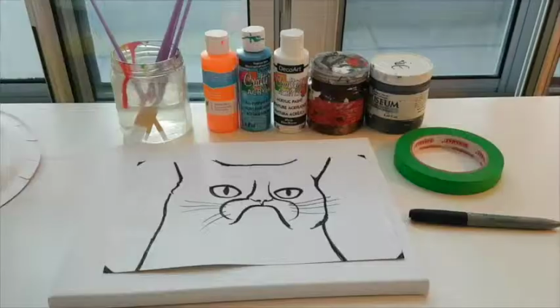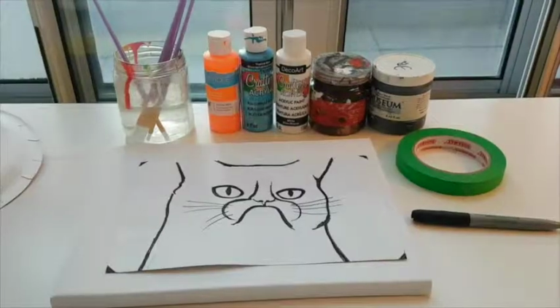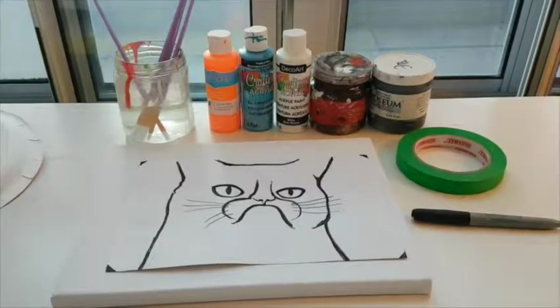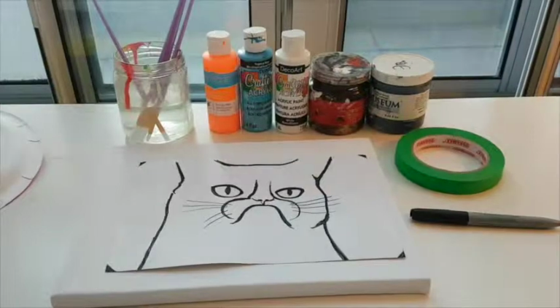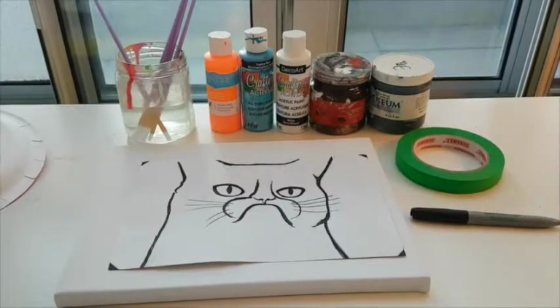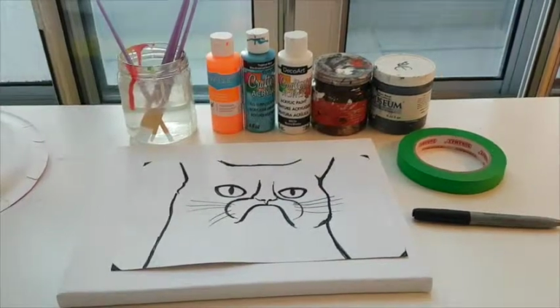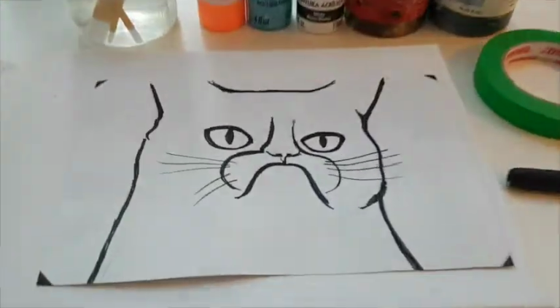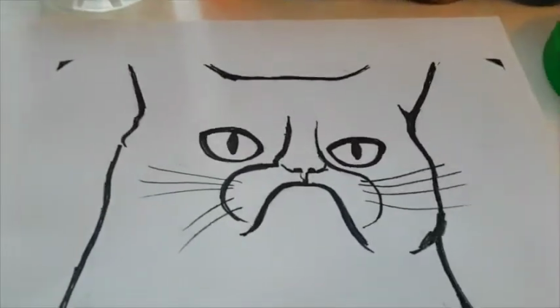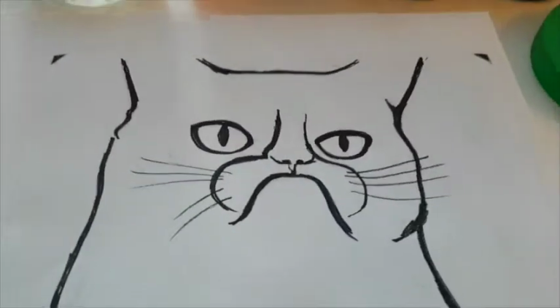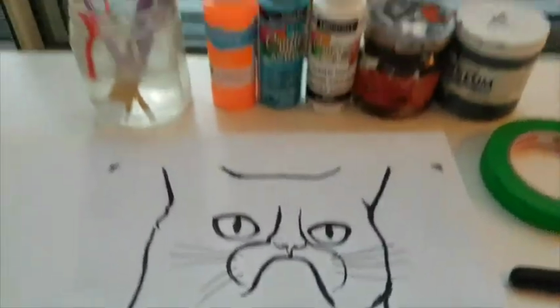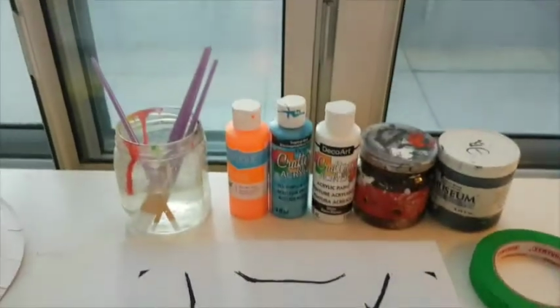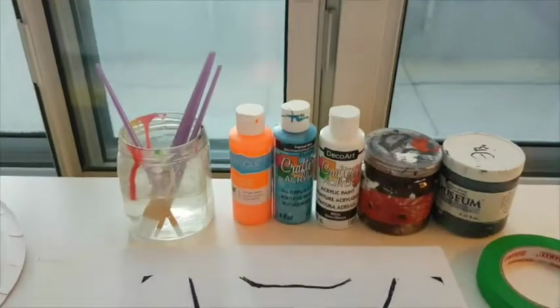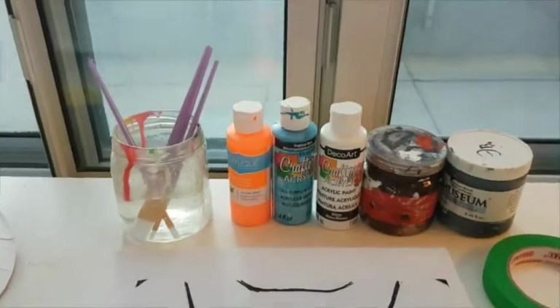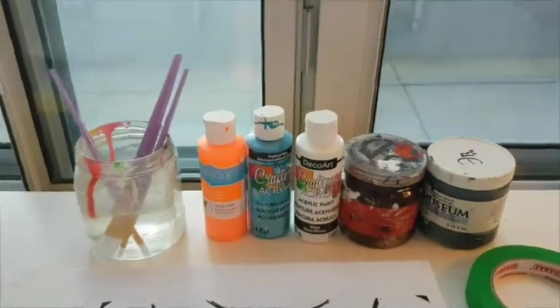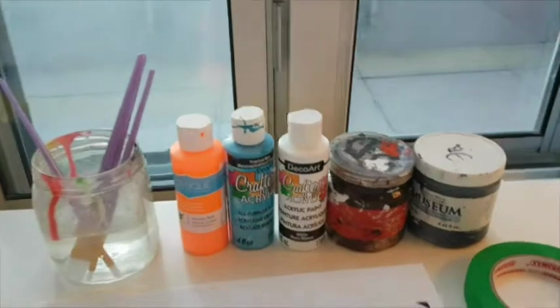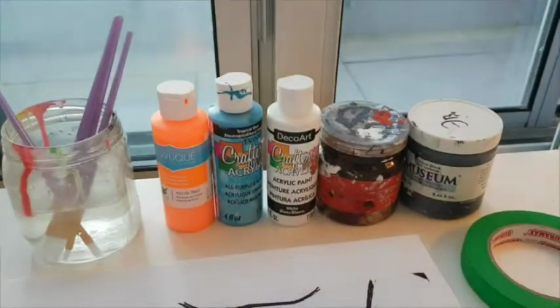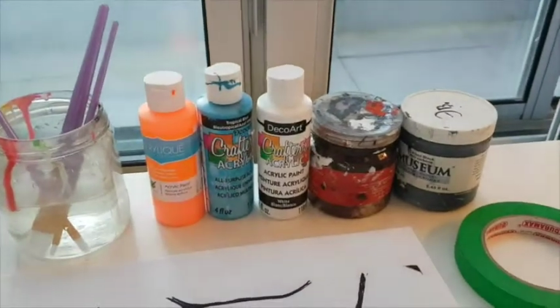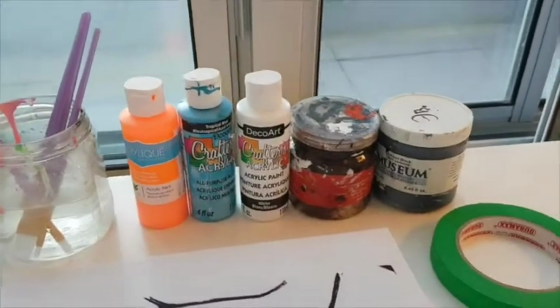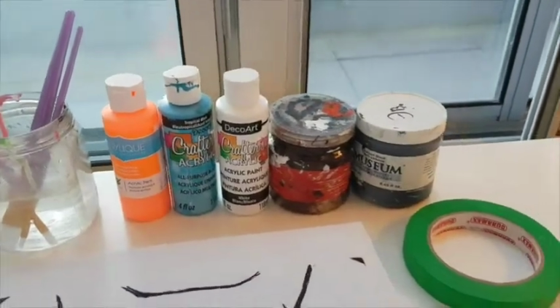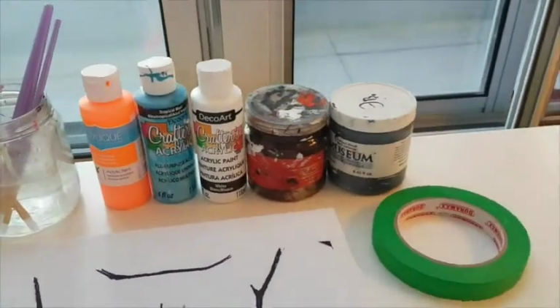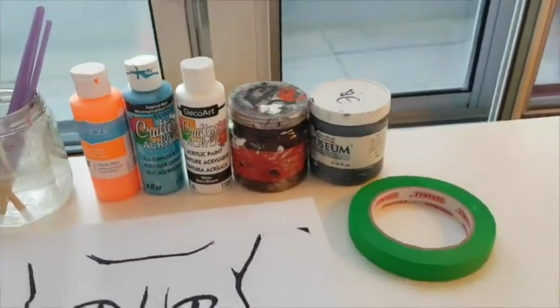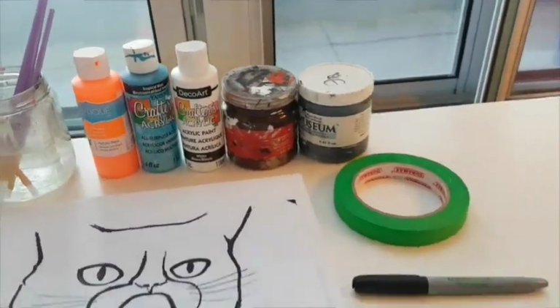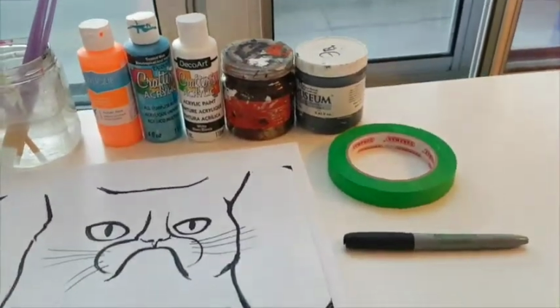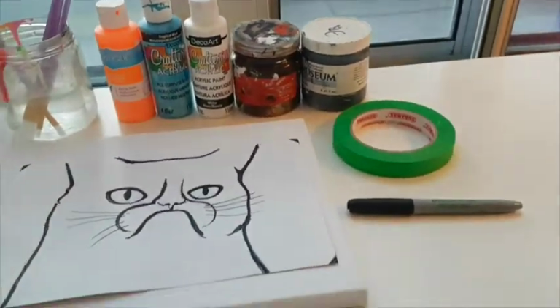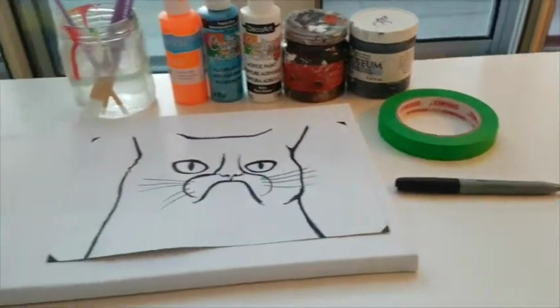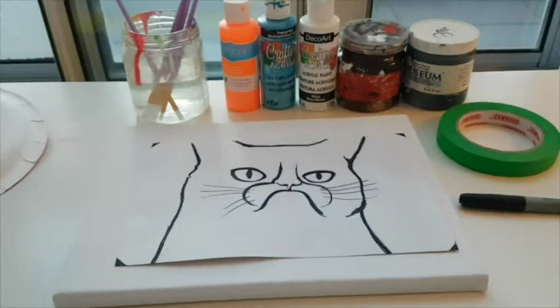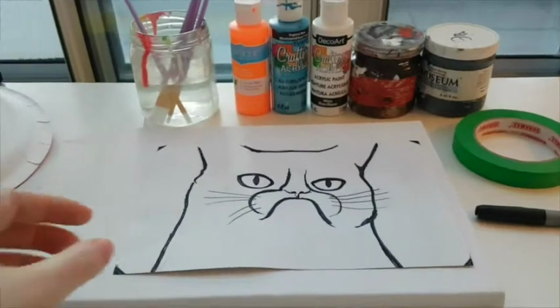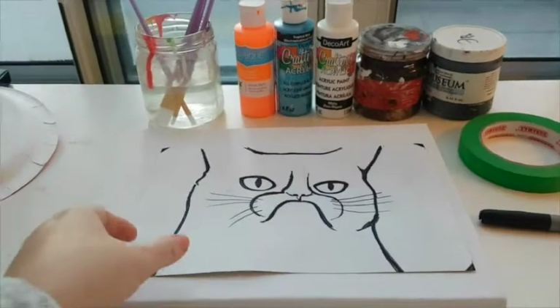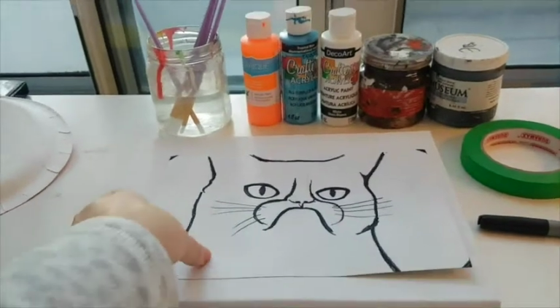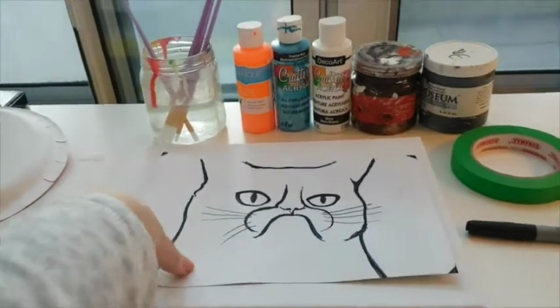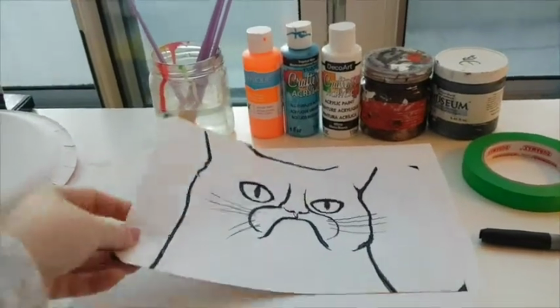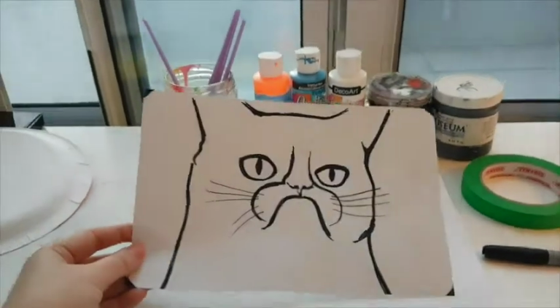Hello lovely painters! Today we're going to be painting Grumpy Cat. For this you will need brushes and water, yellow, blue, white, brown, and black colors, tape, and a Sharpie. Also below this video you will see that there is a PDF with the Grumpy Cat that I'm going to upload.